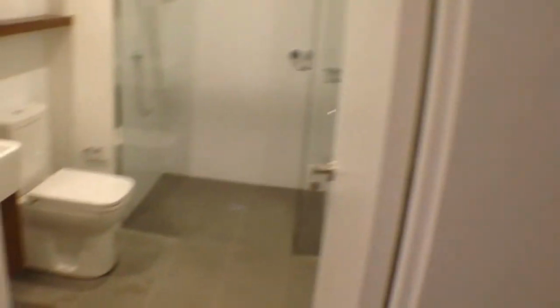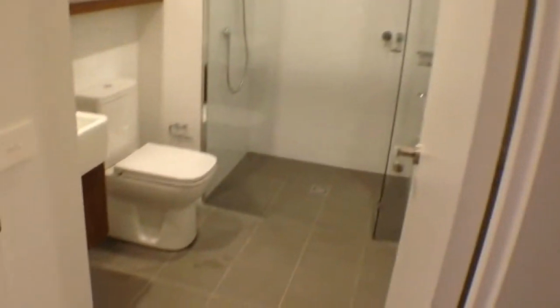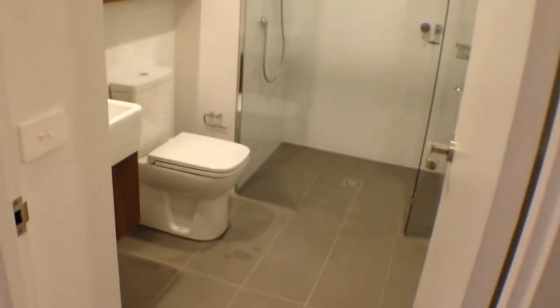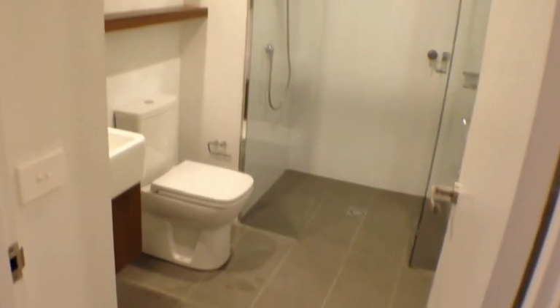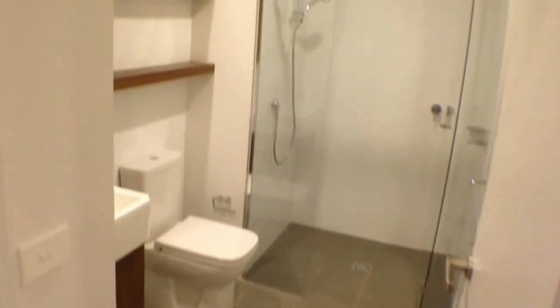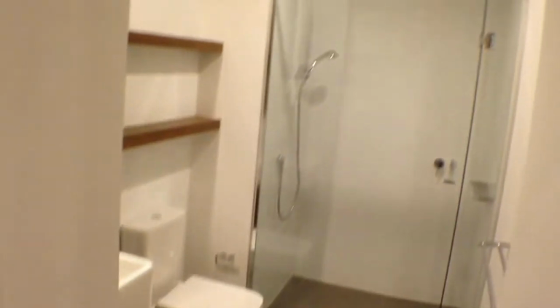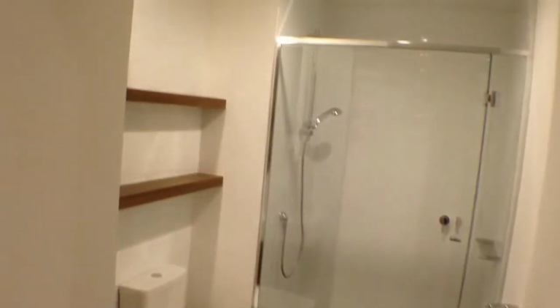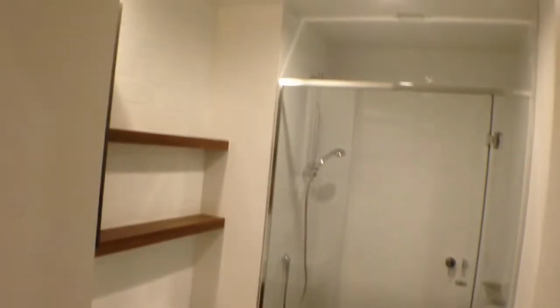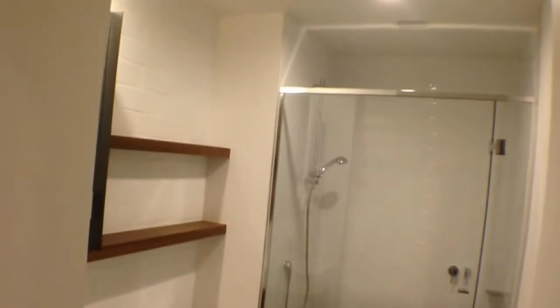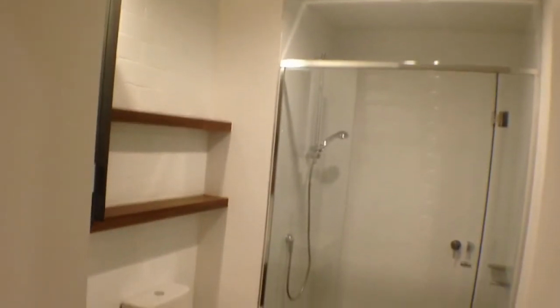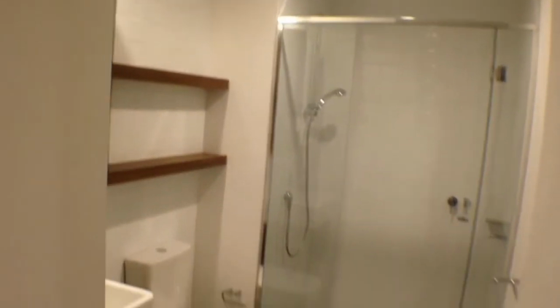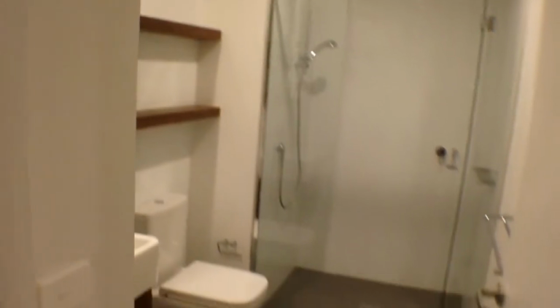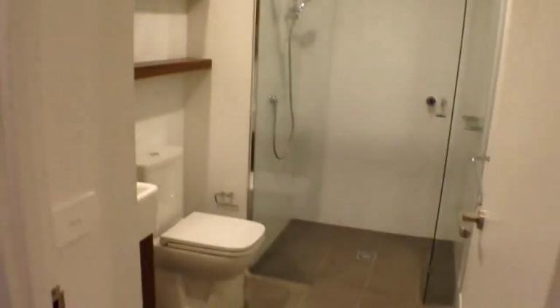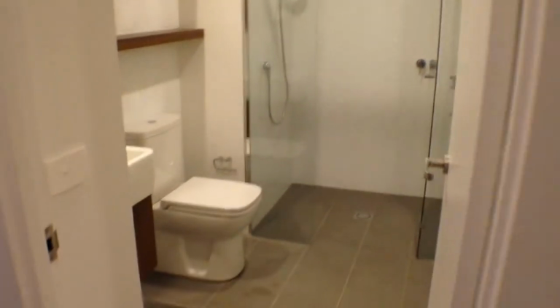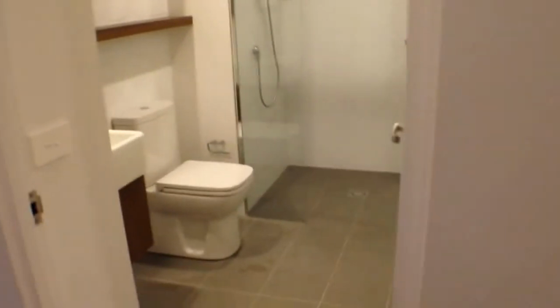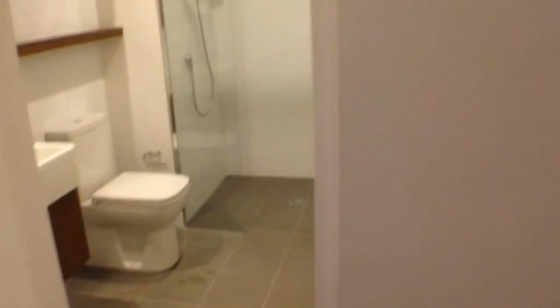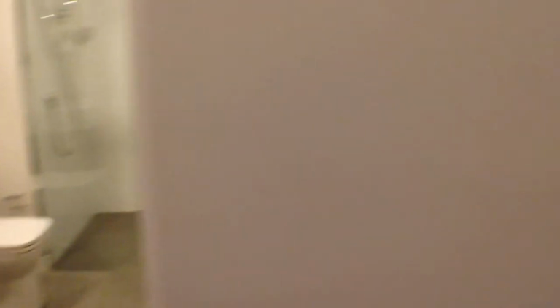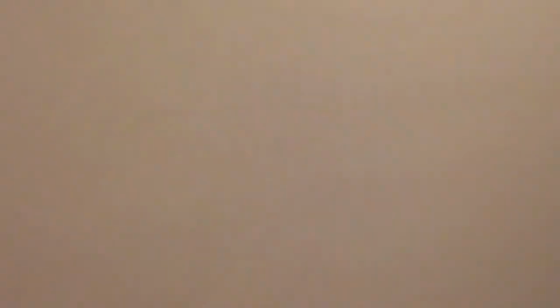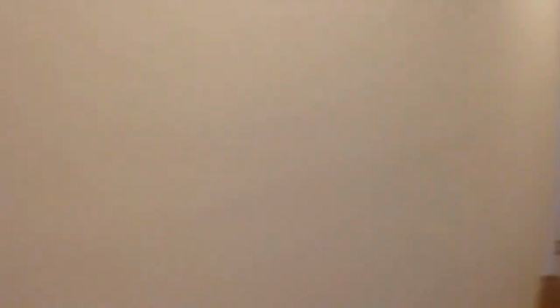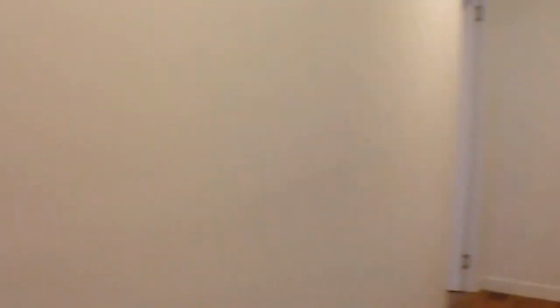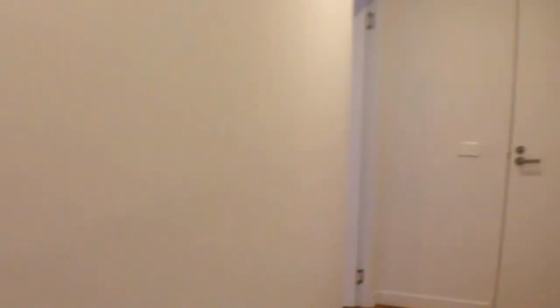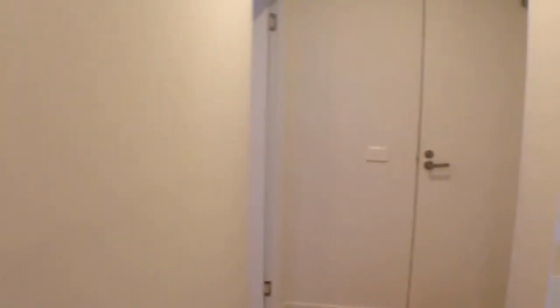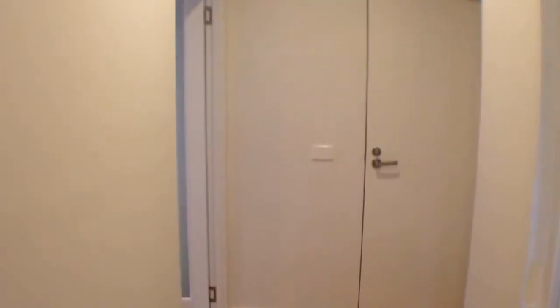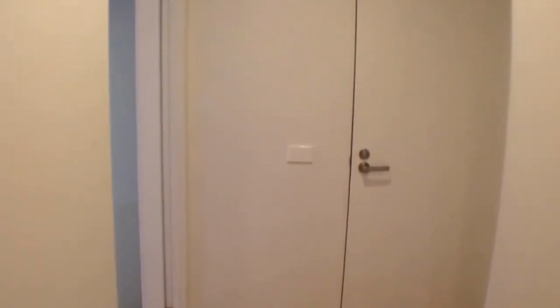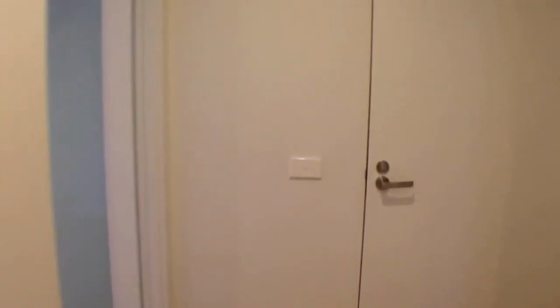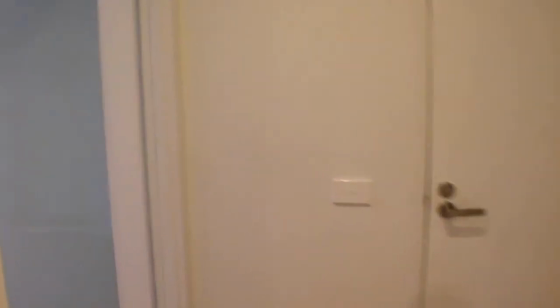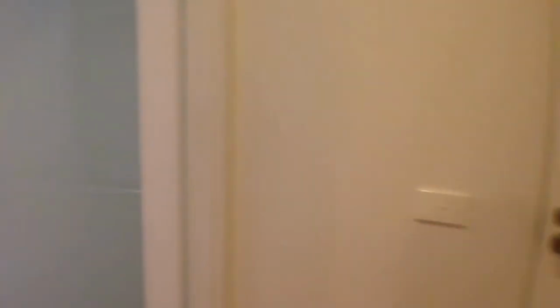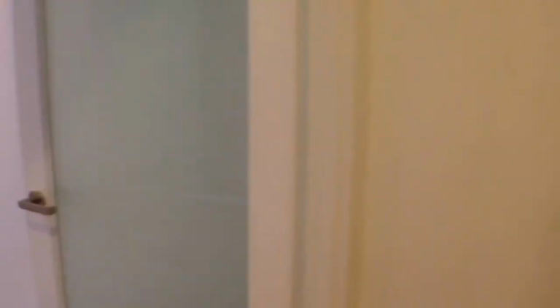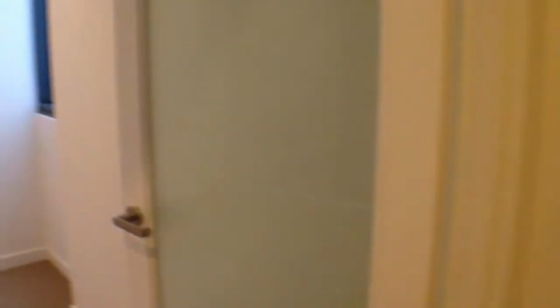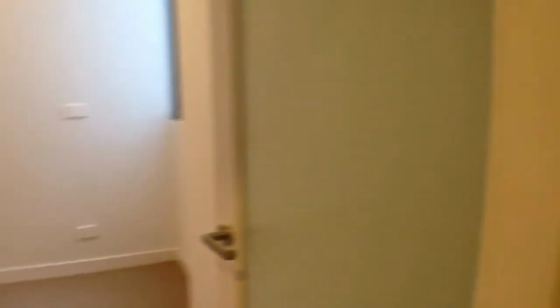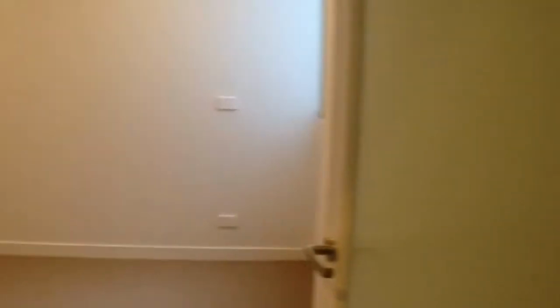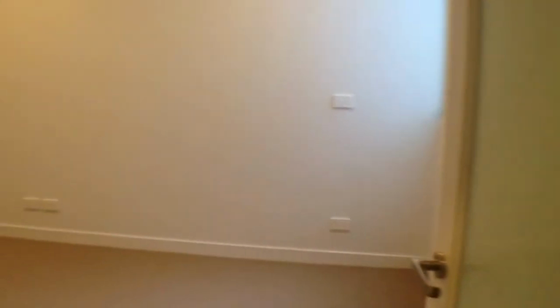The bathroom is a really modern, stylish bathroom — brand new in 2014. This property also comes with a storage cage. There's a euro laundry in that bathroom as well.